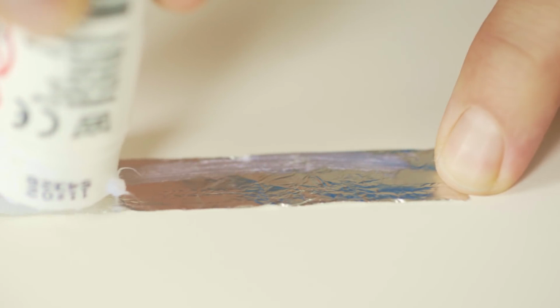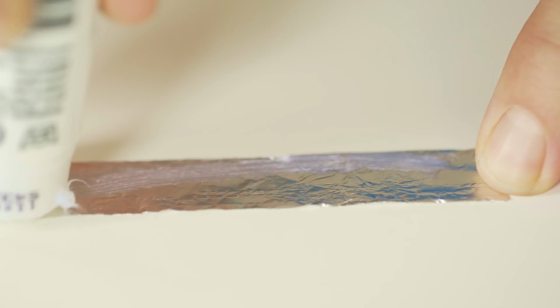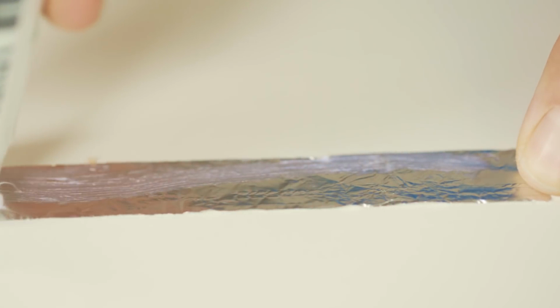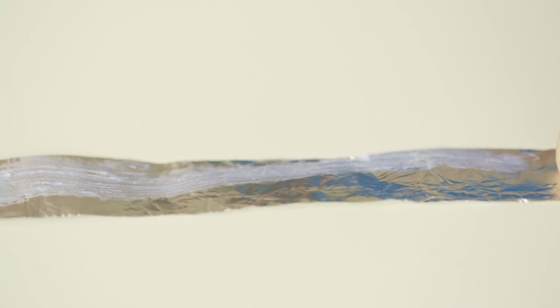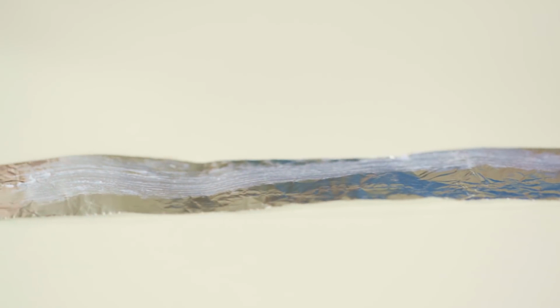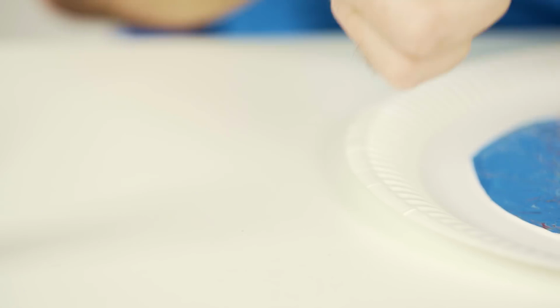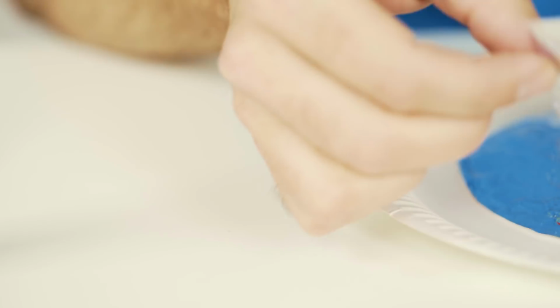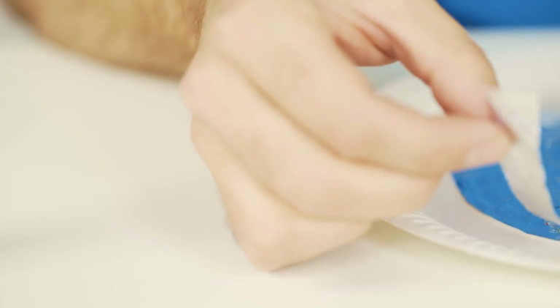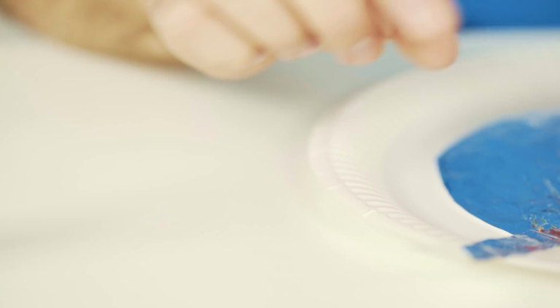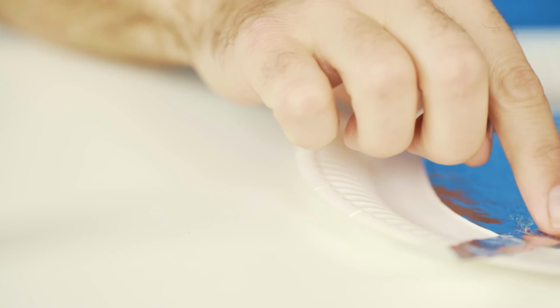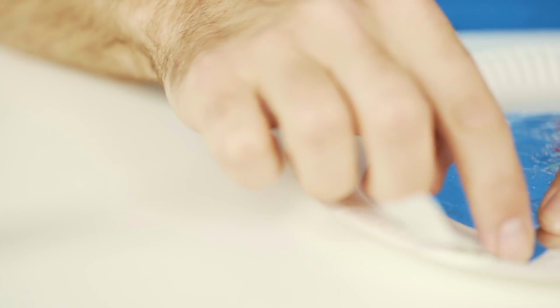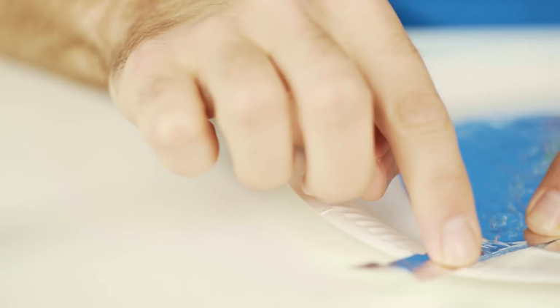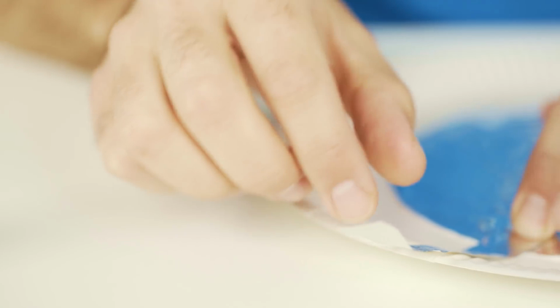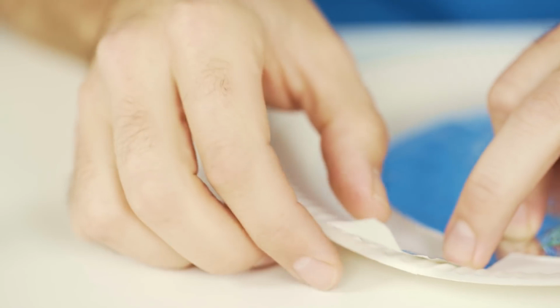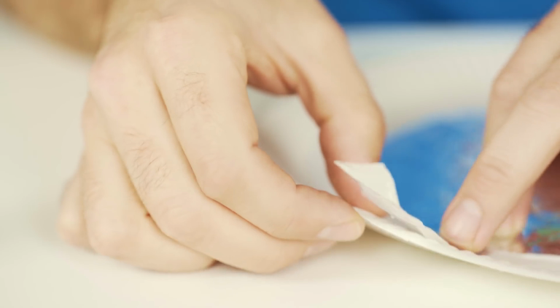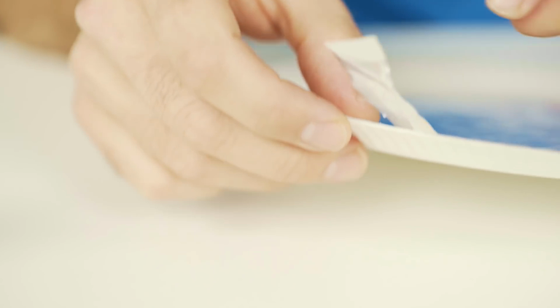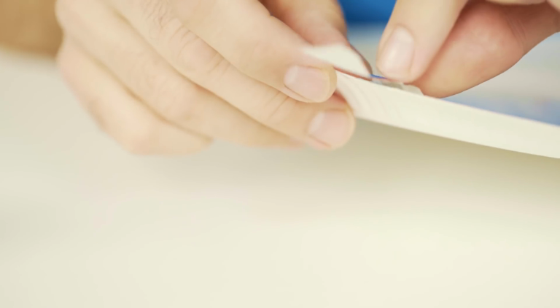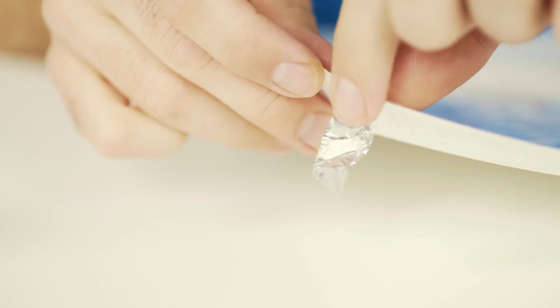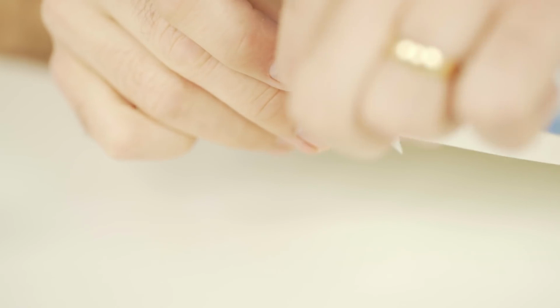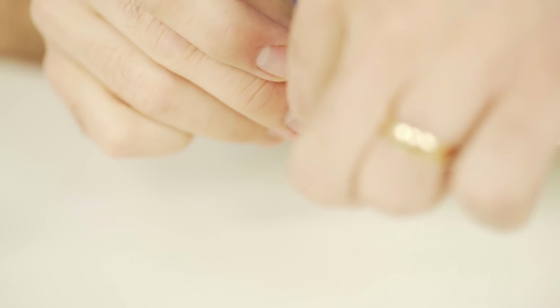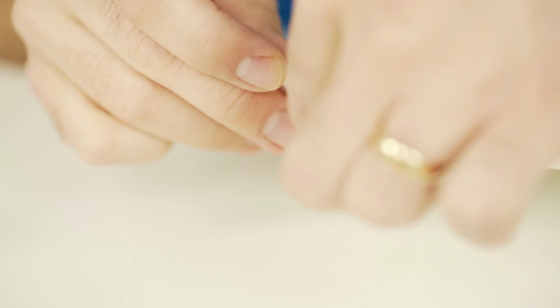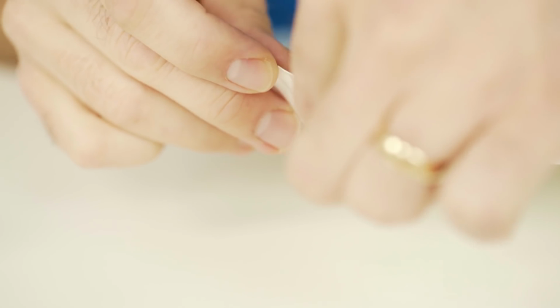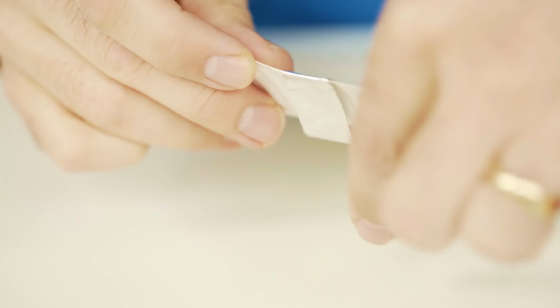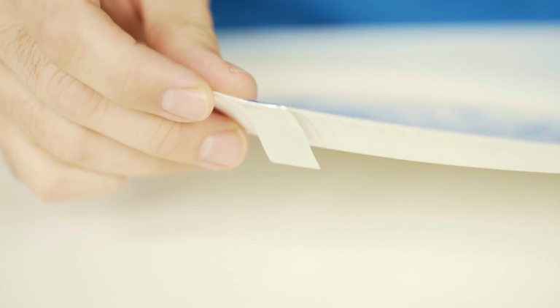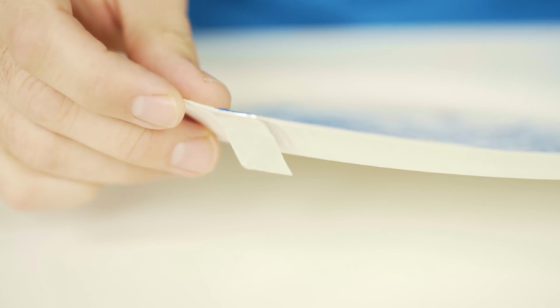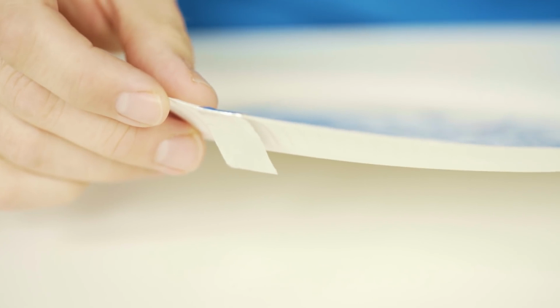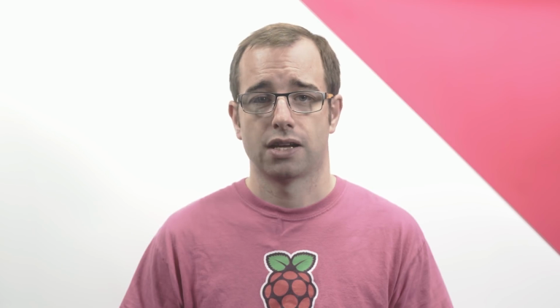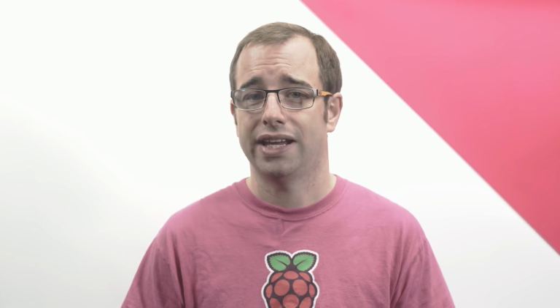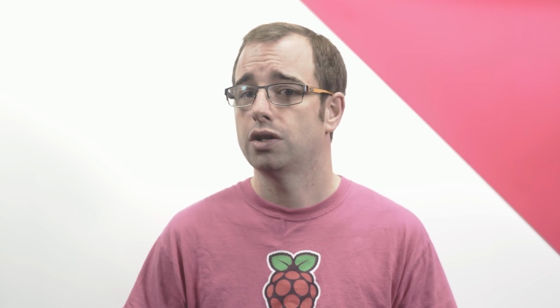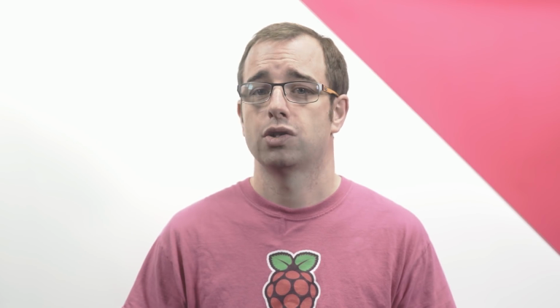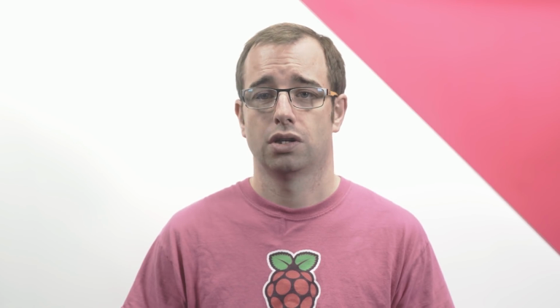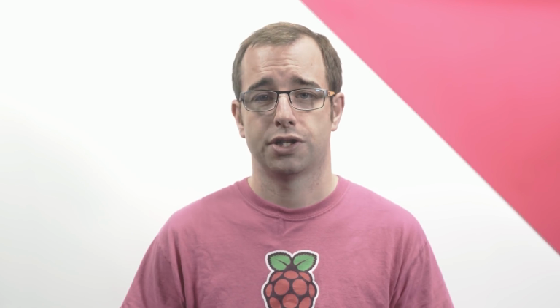The next step is to take some copper tape or some more tin foil and make a track from the tin foil center to the edge of the paper plate, wrapping it around the edge. This will provide a contact which later you can connect your crocodile clips to.